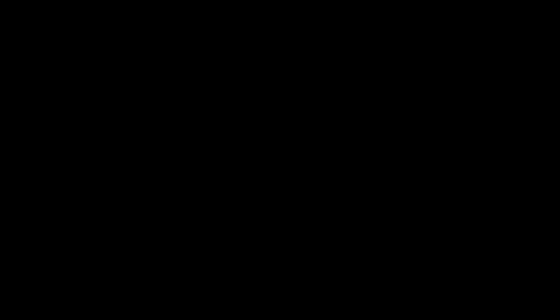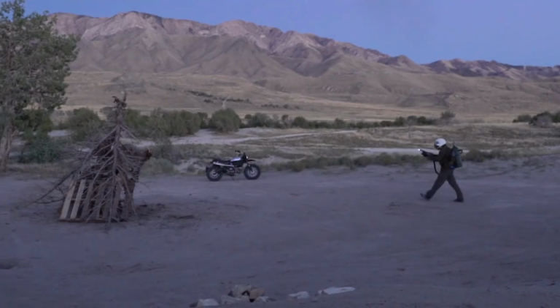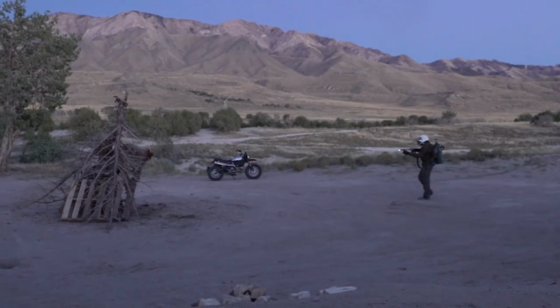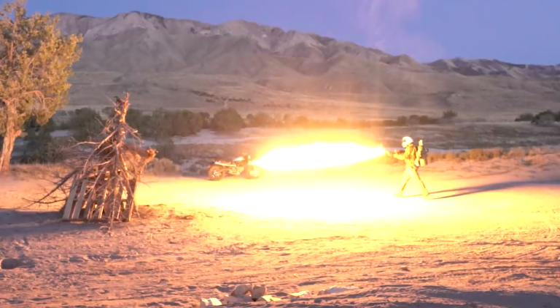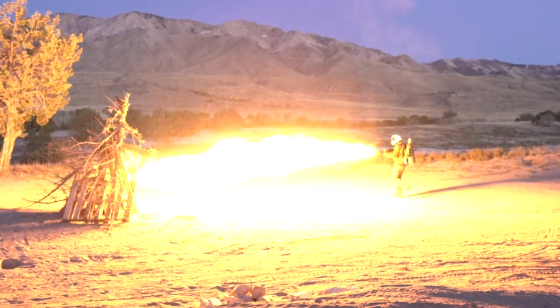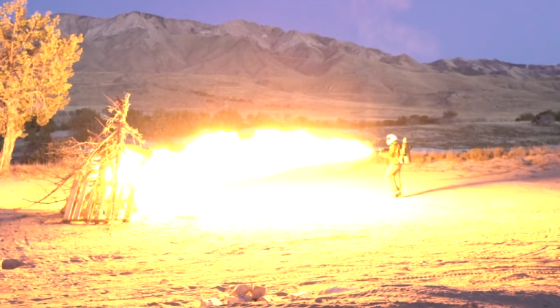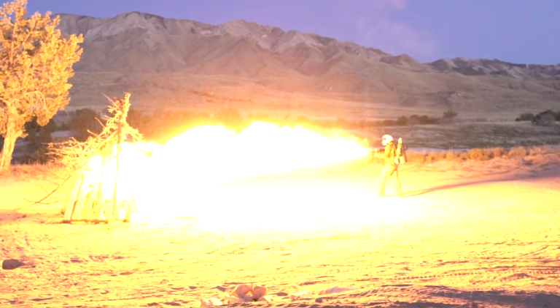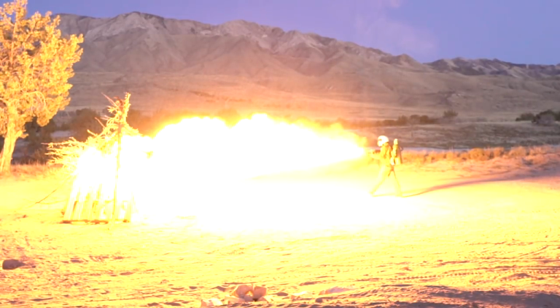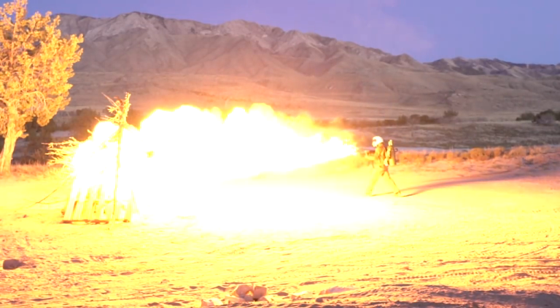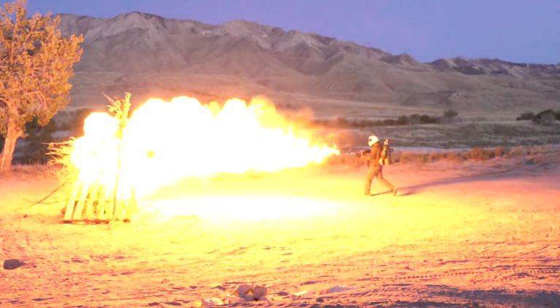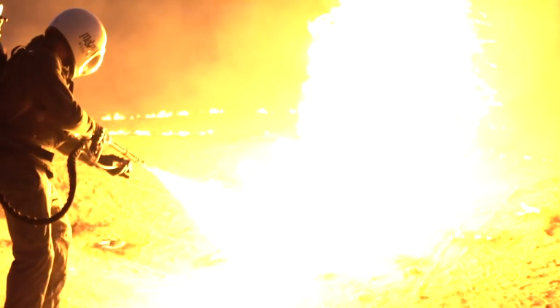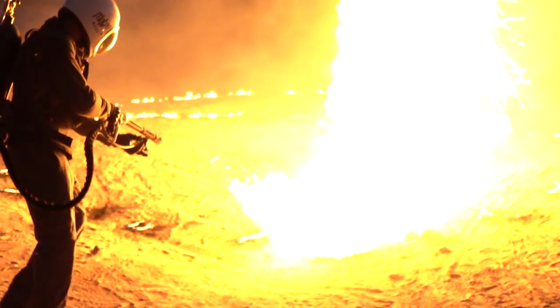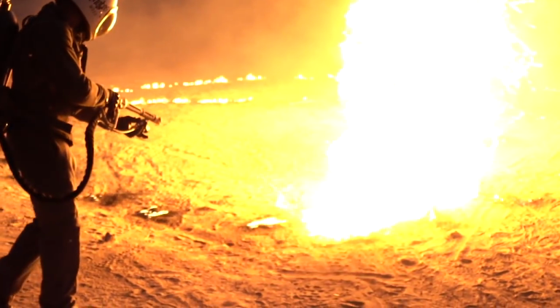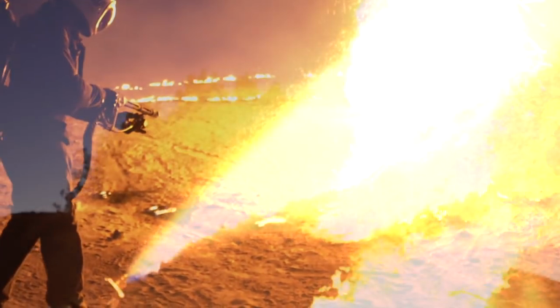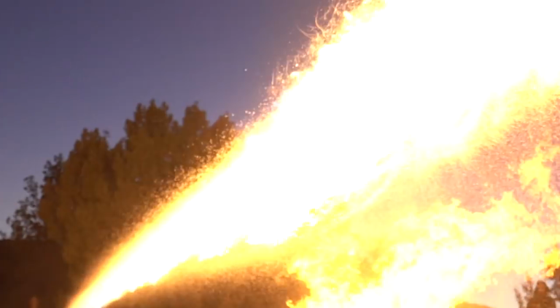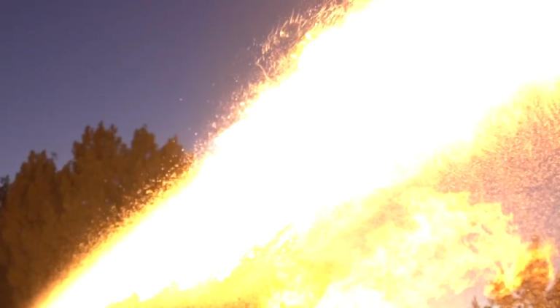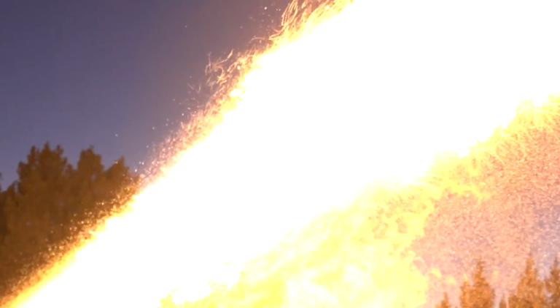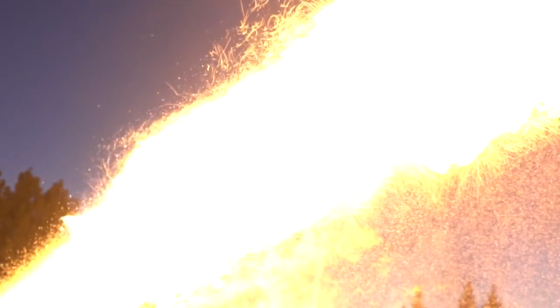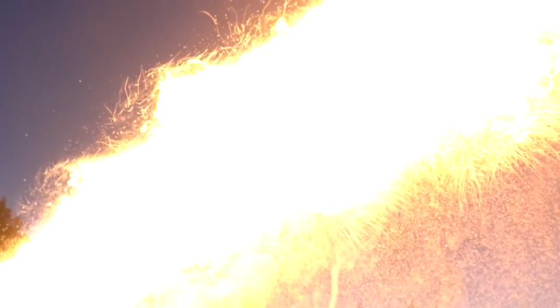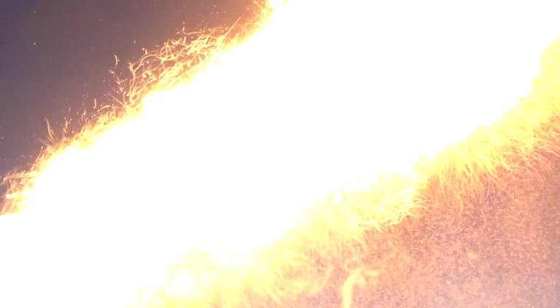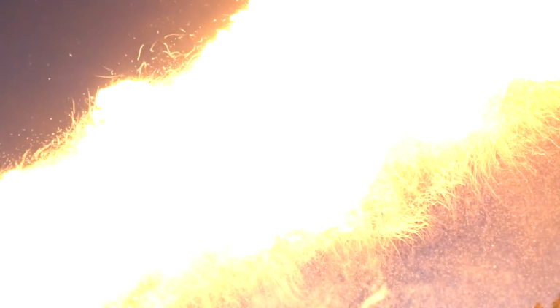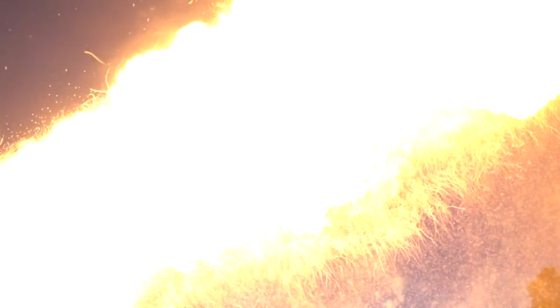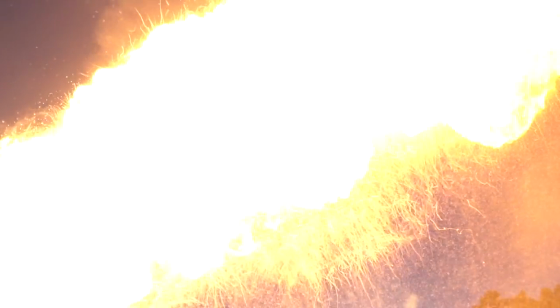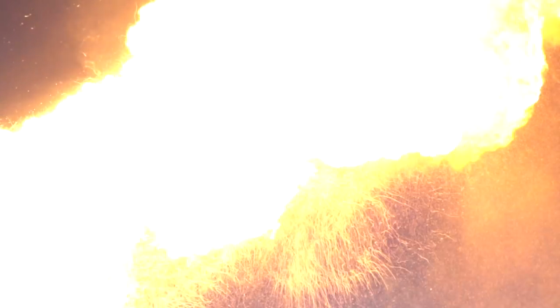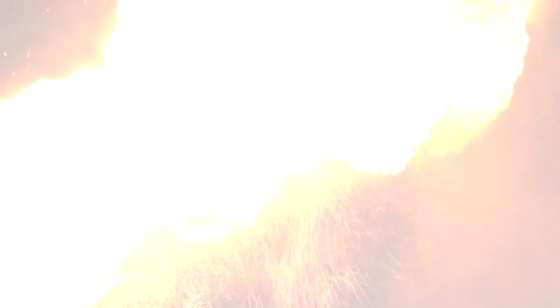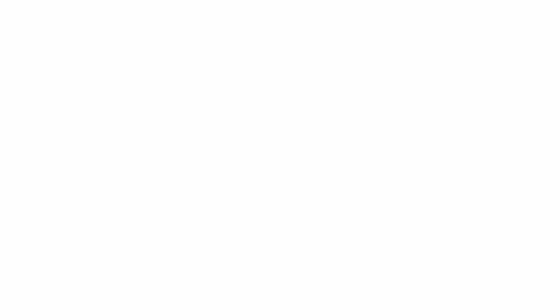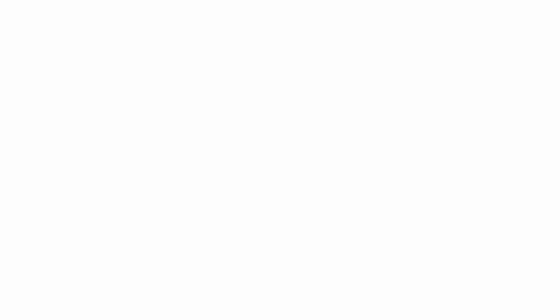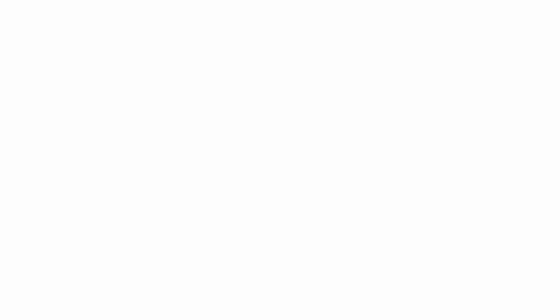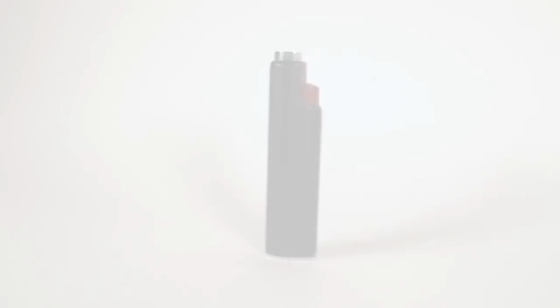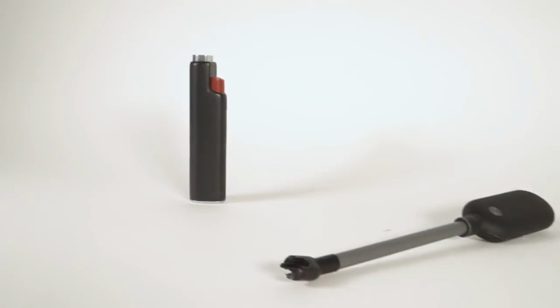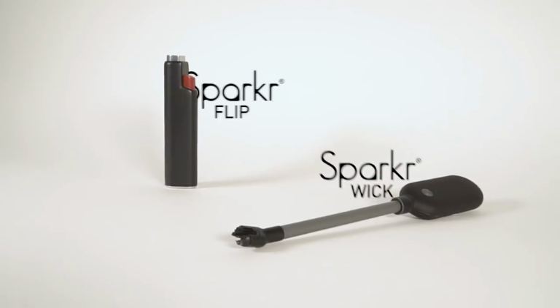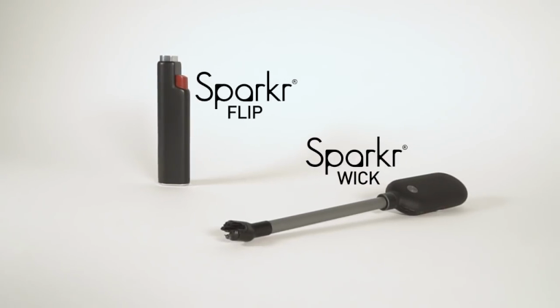At Power Practical, we're all about lighting it up, but we're tired of lighters that blow out in the wind and run out of fuel. Introducing two new ways to light it up: Sparker Flip and Sparker Wick.